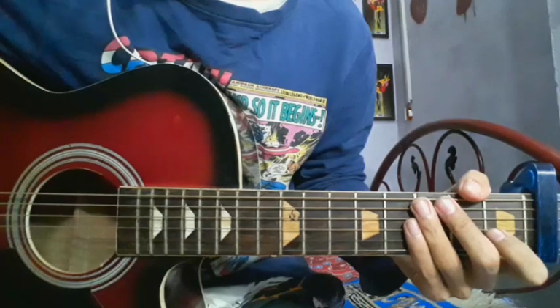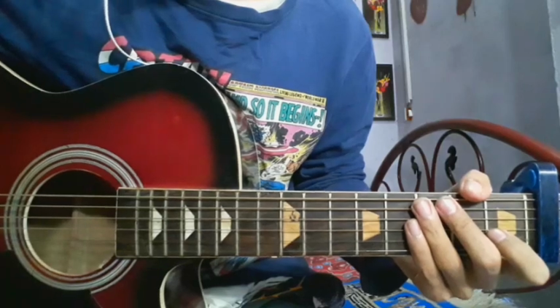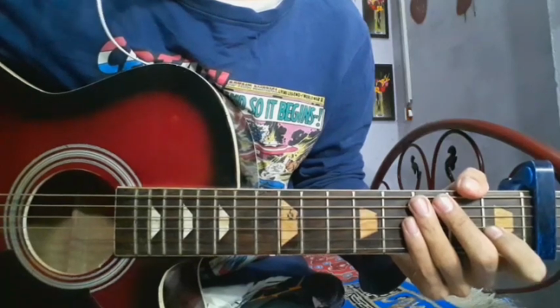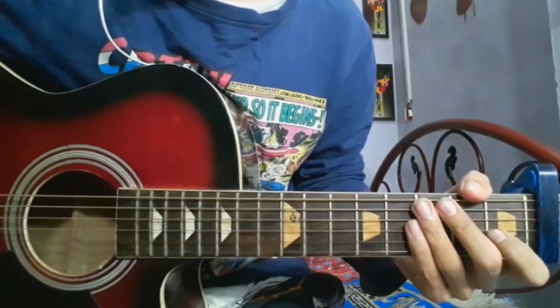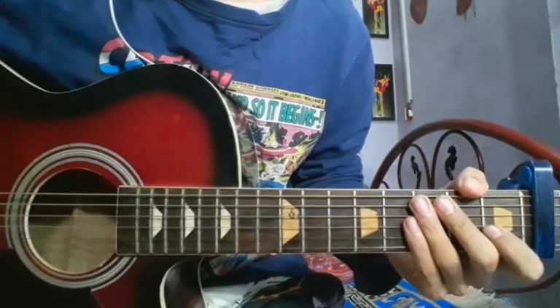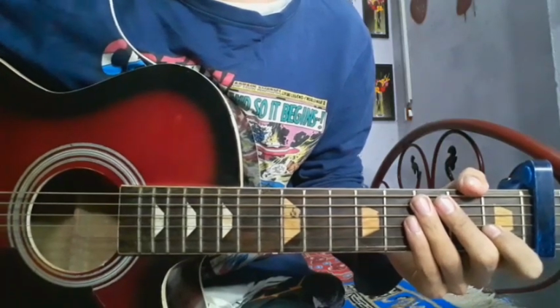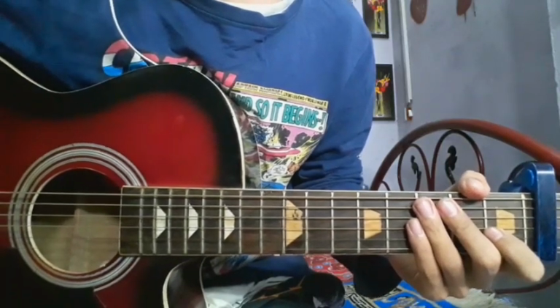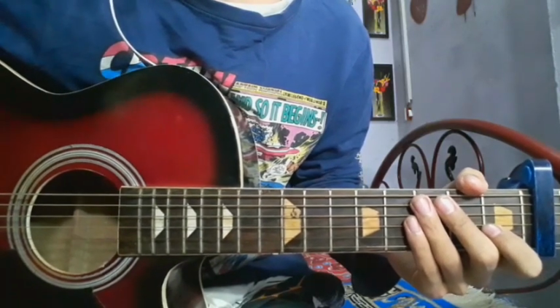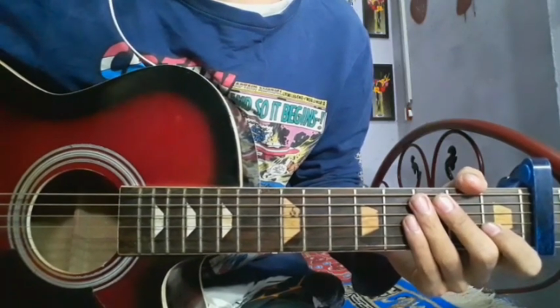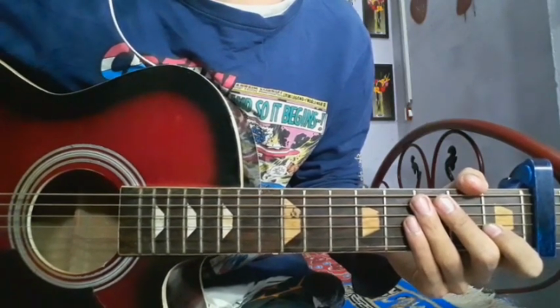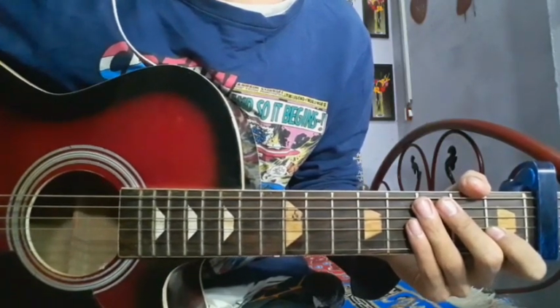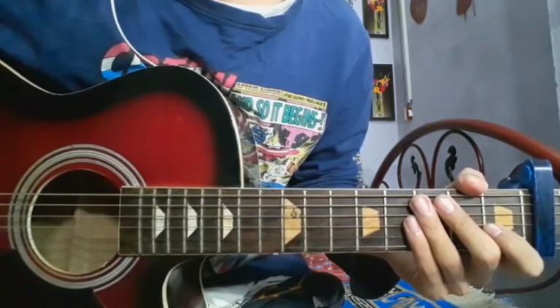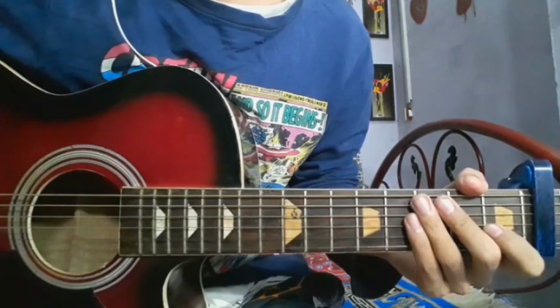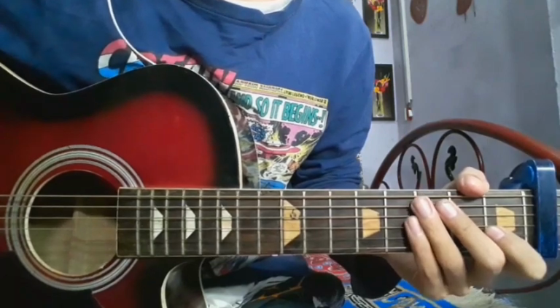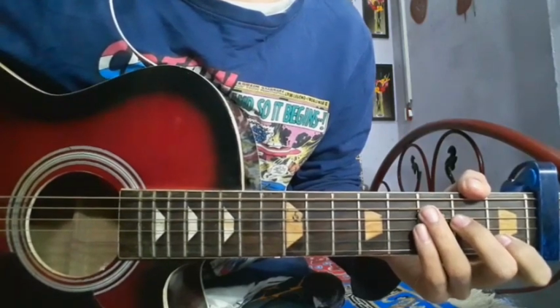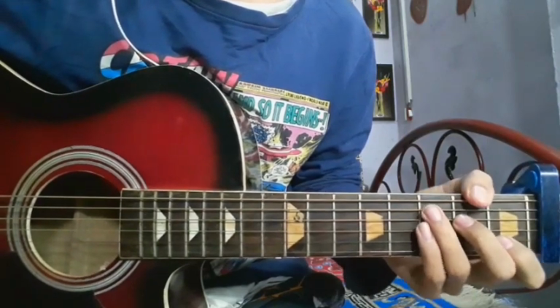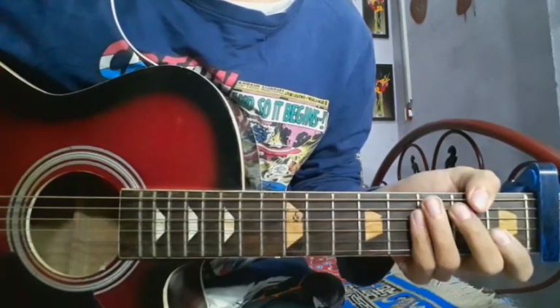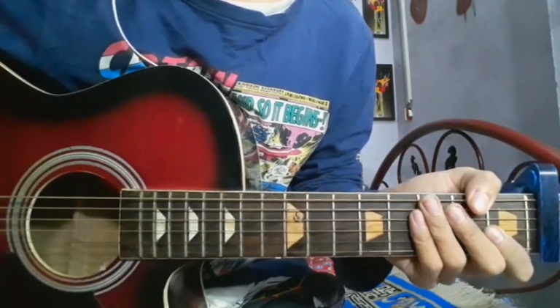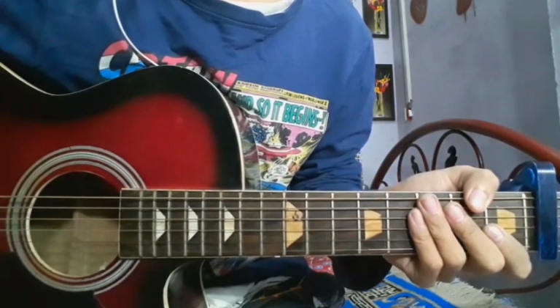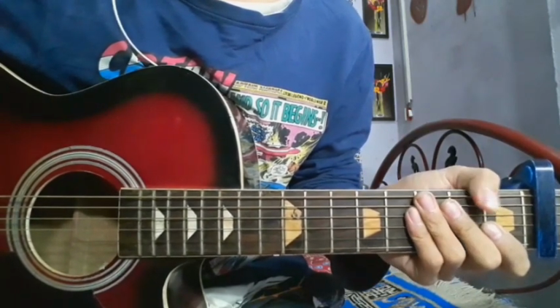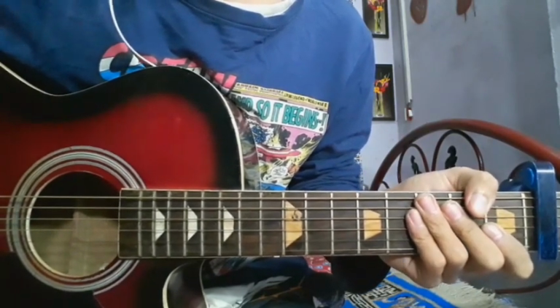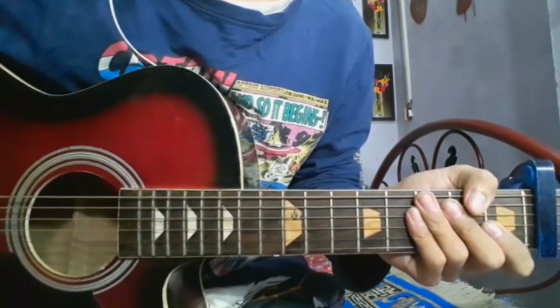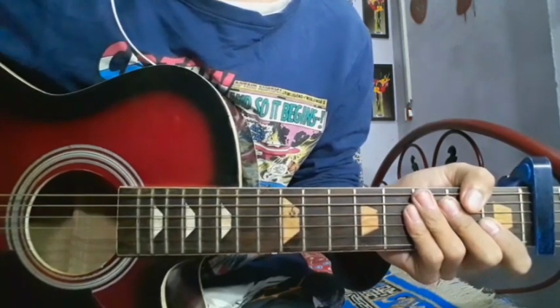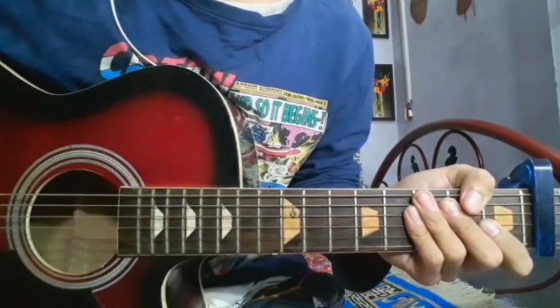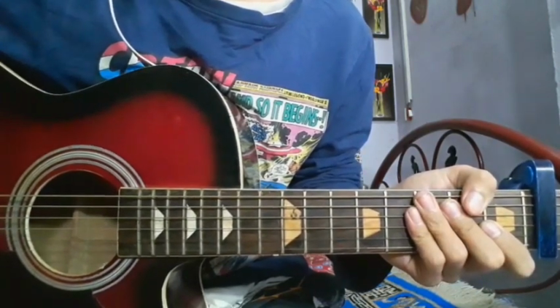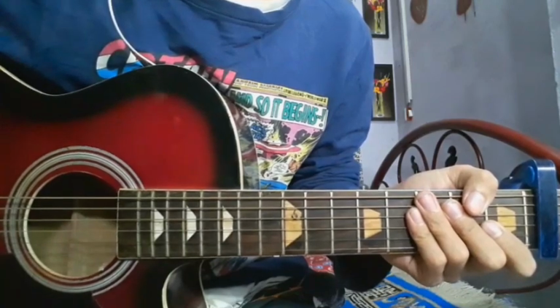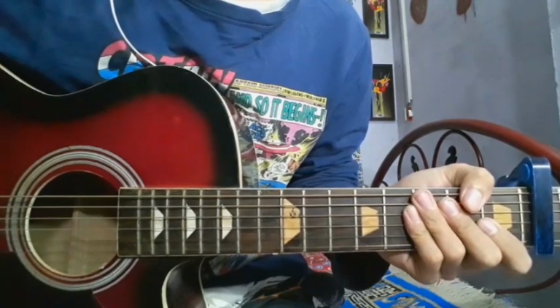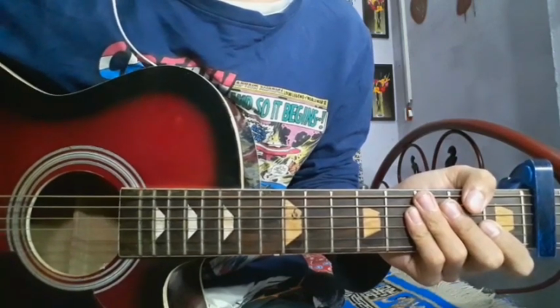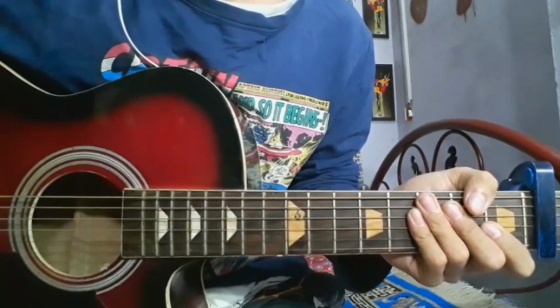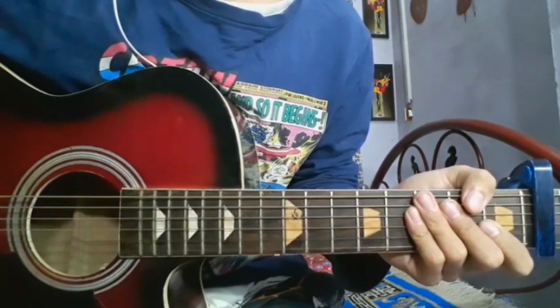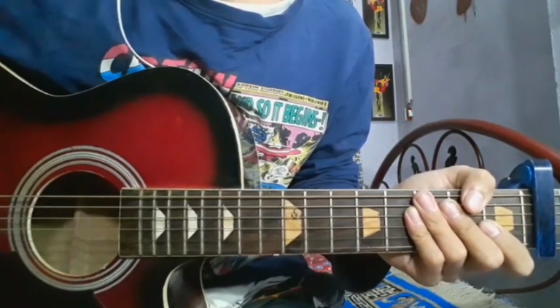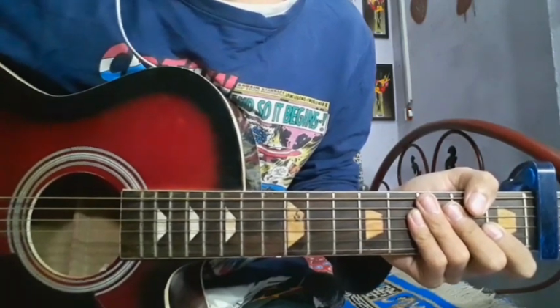Hello guys, so today we are going to listen to the Bollywood movie song Namo Namo from the movie Kedarnath. We are going to cover the plucking part and the chord strumming pattern of the song.